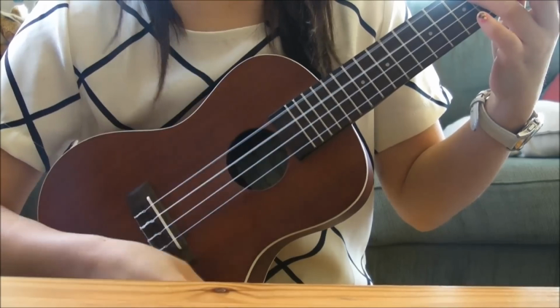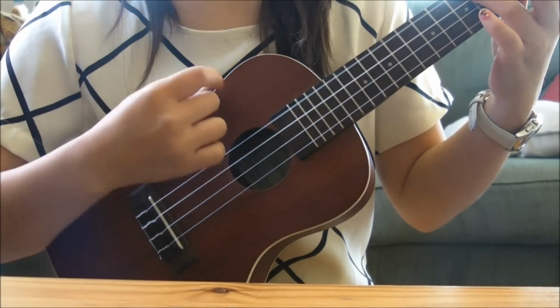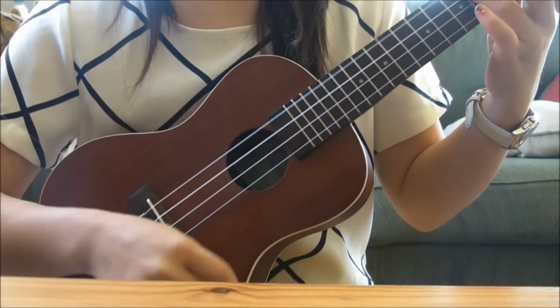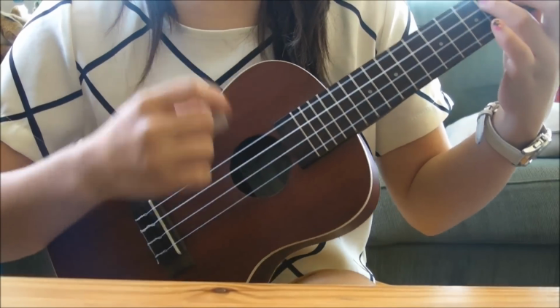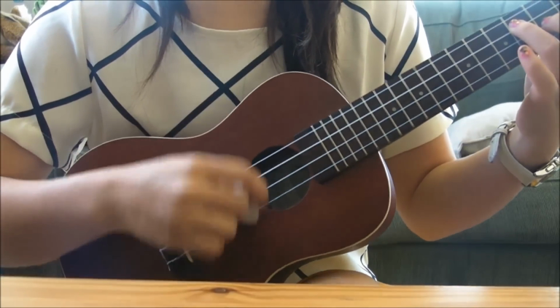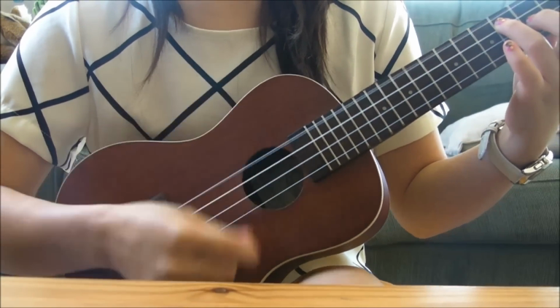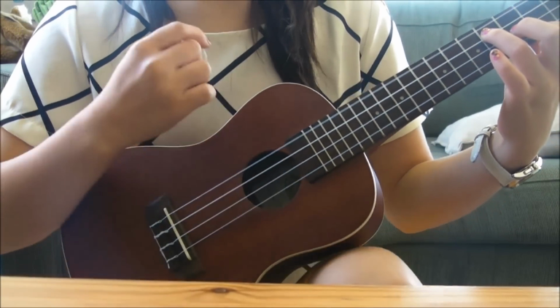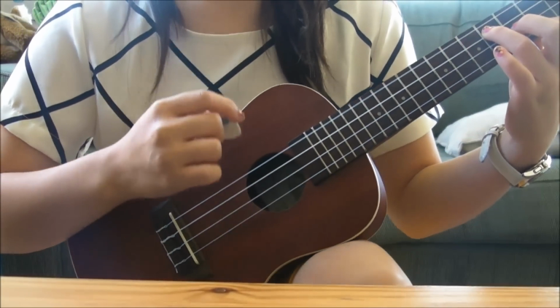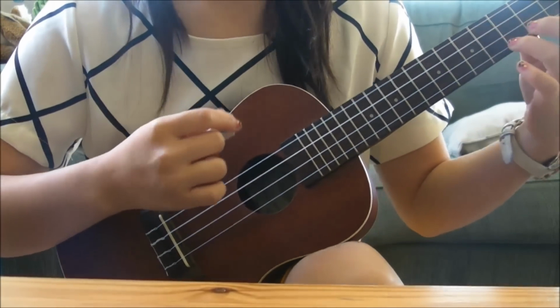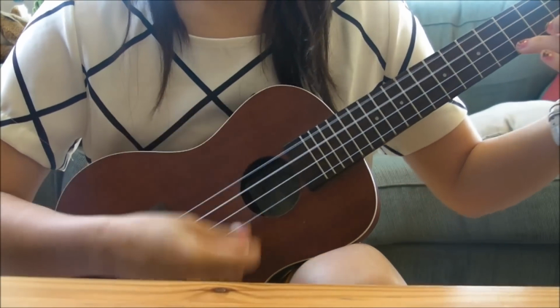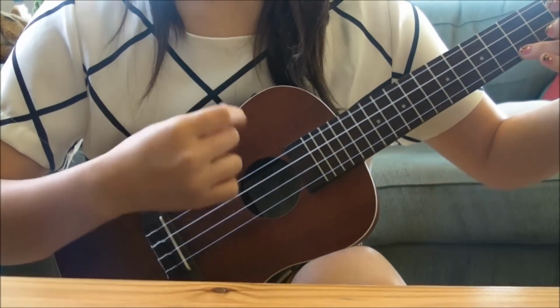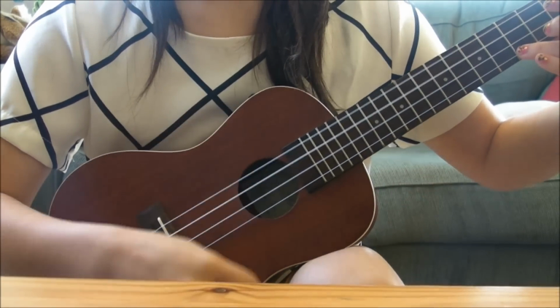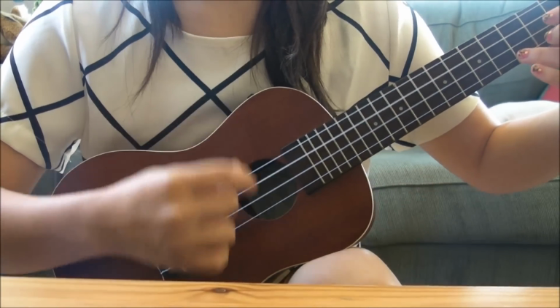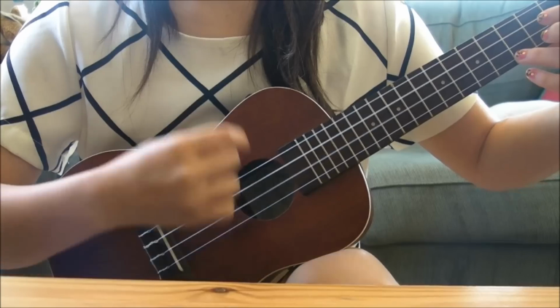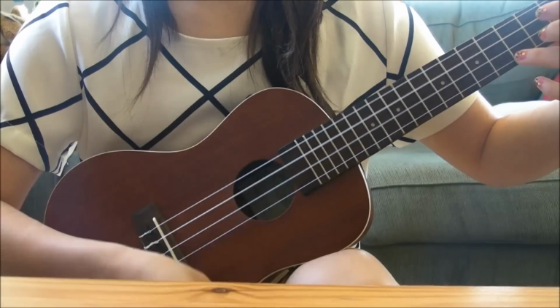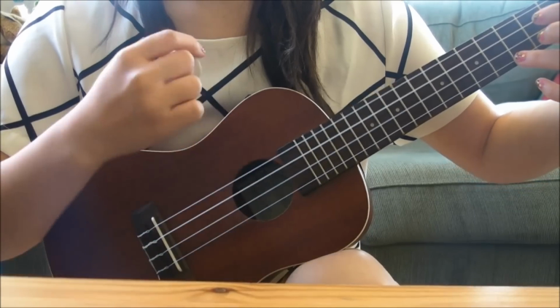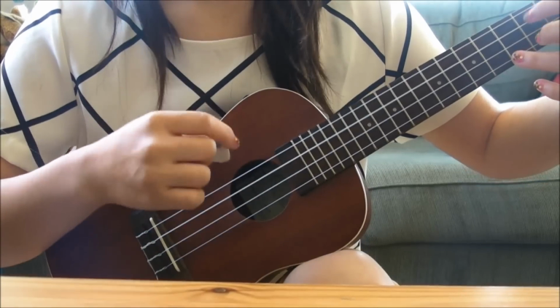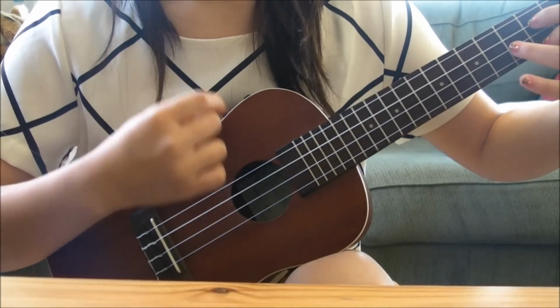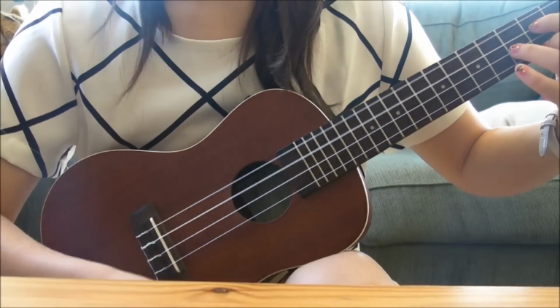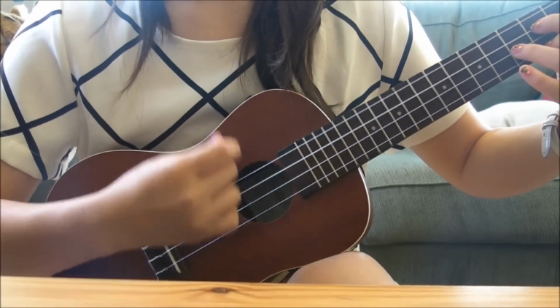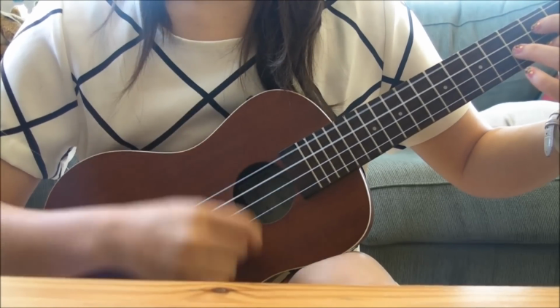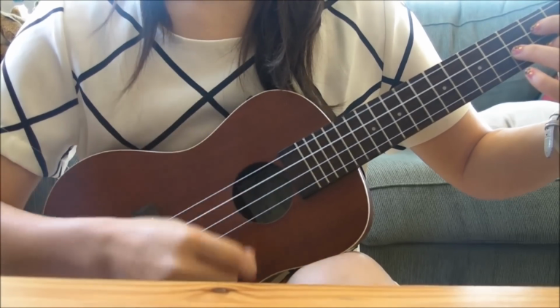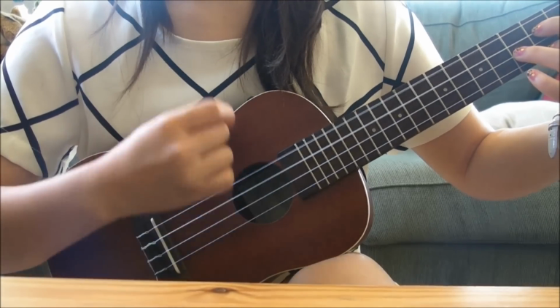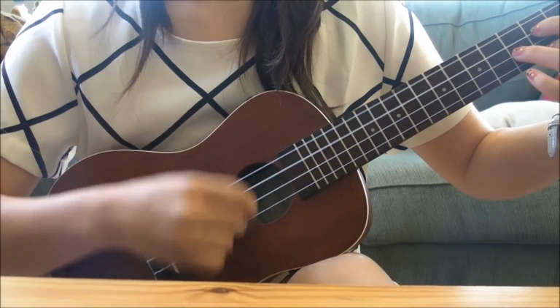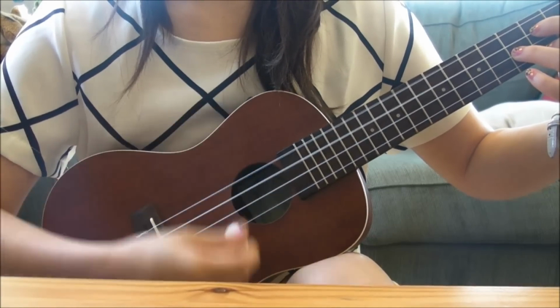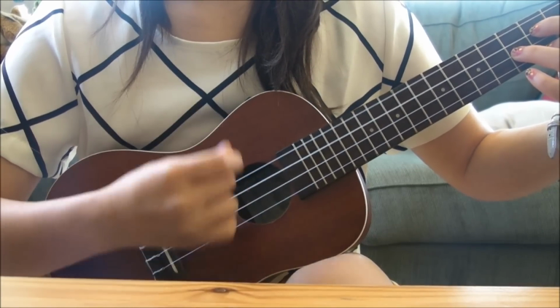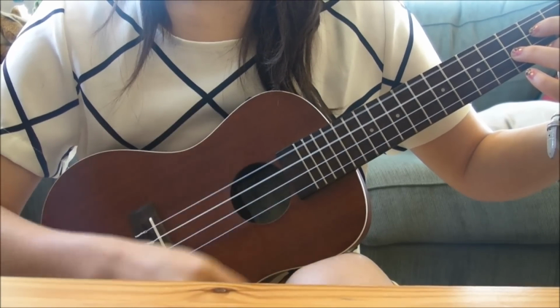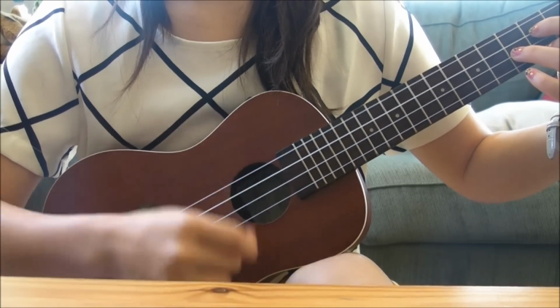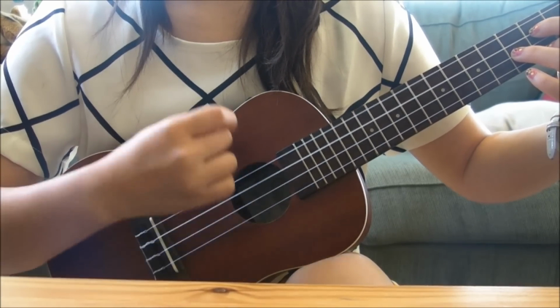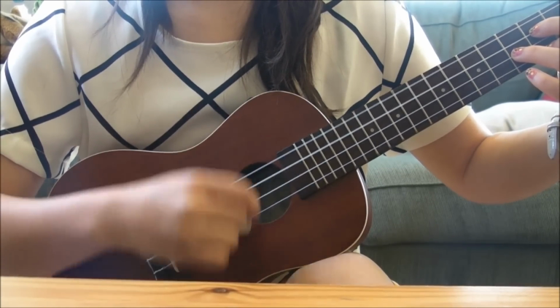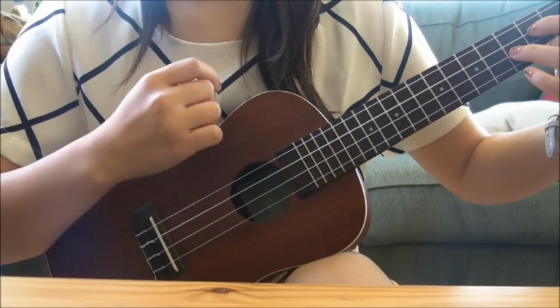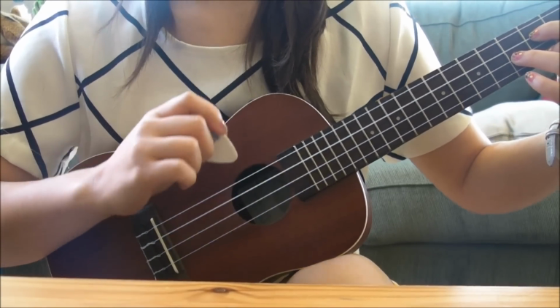Down, down, up, up, down, up. Down, down, up, up, down, up. Down, down, up, up, down, up, down, up, down, up, up, down, up.